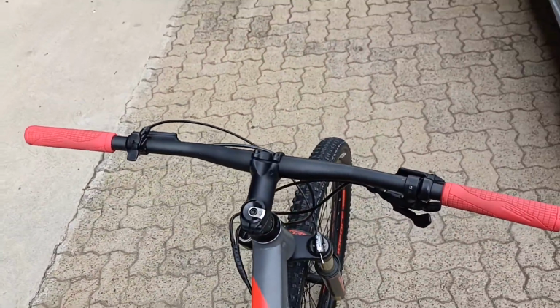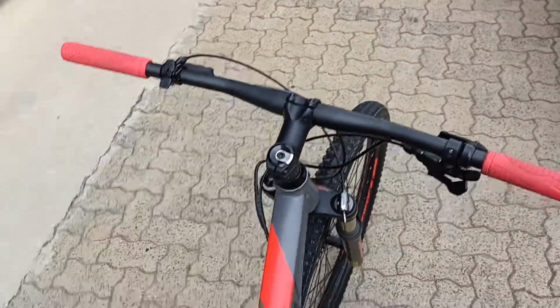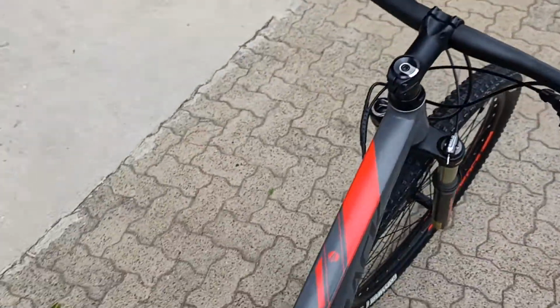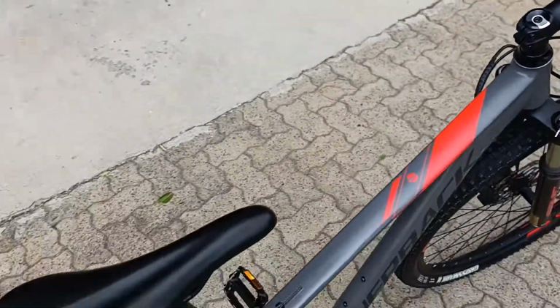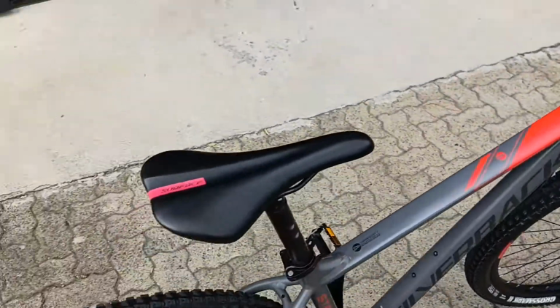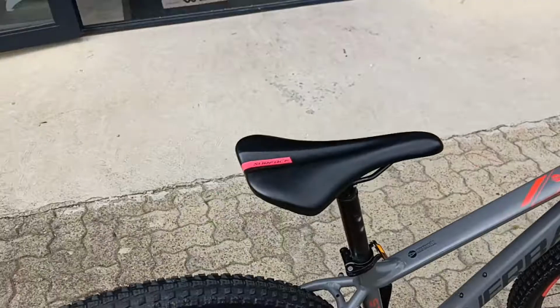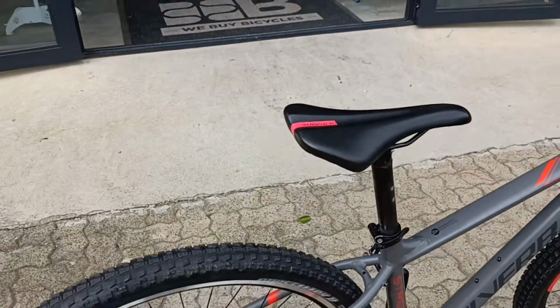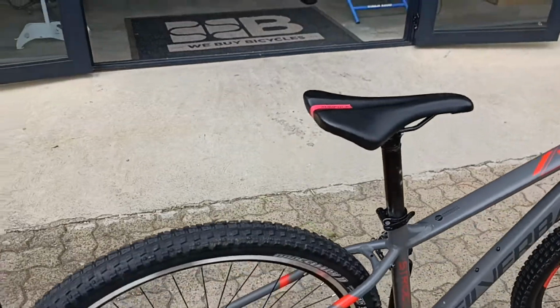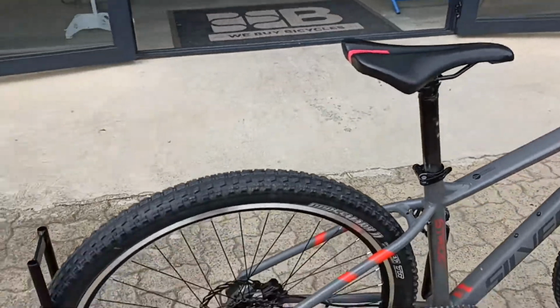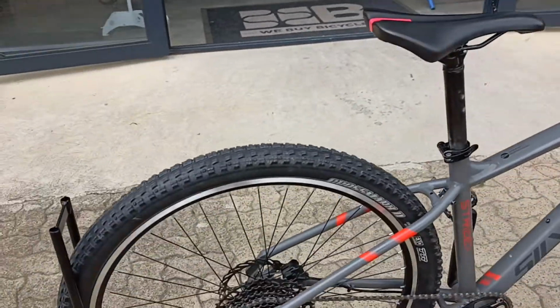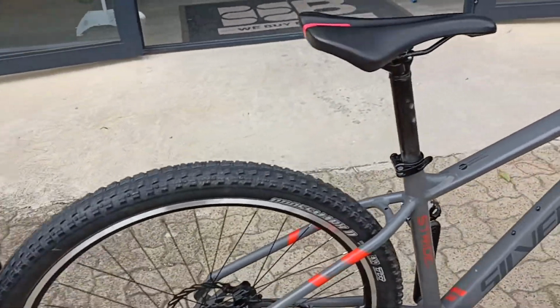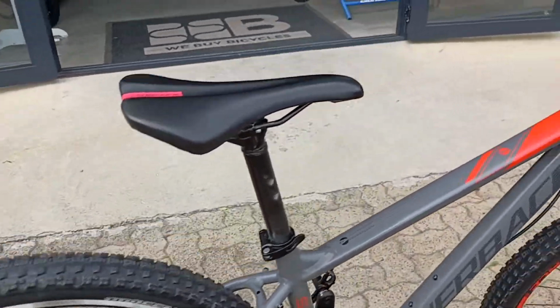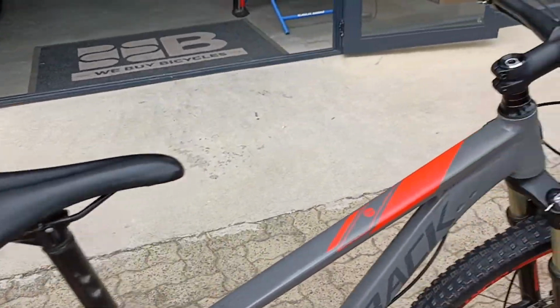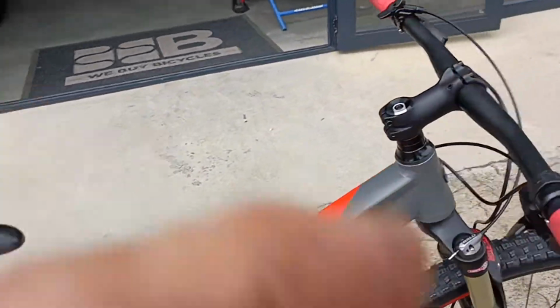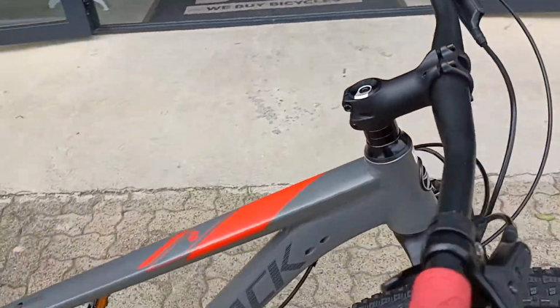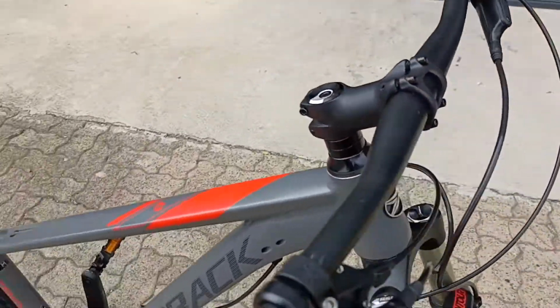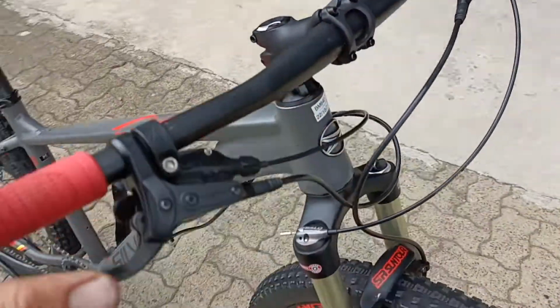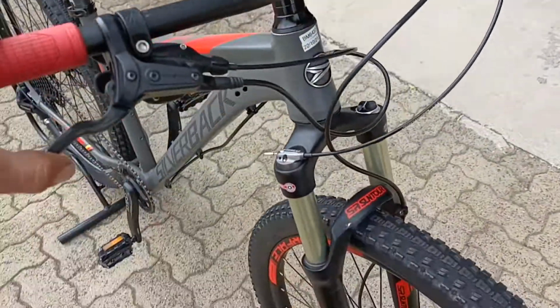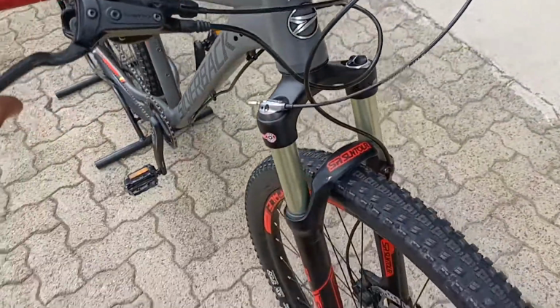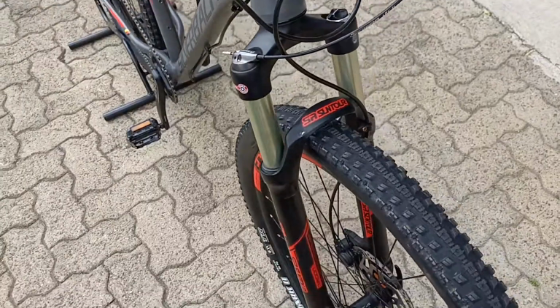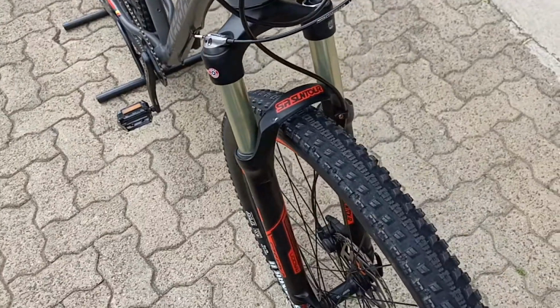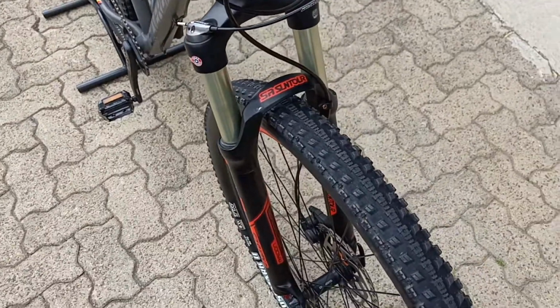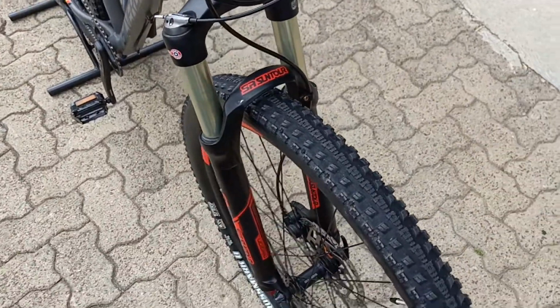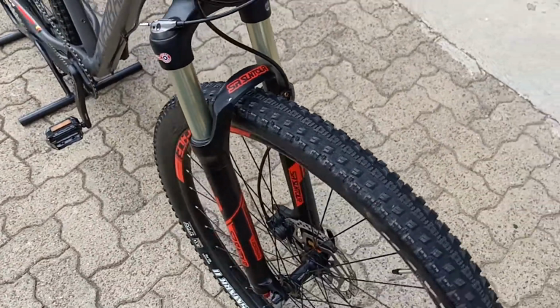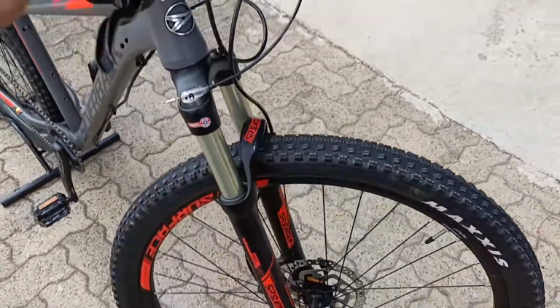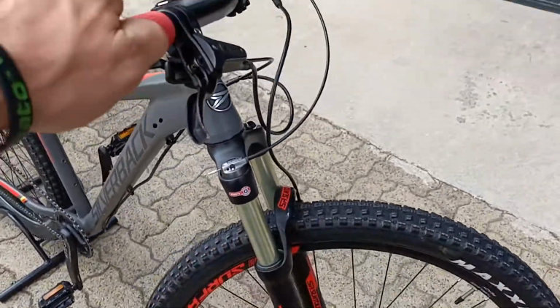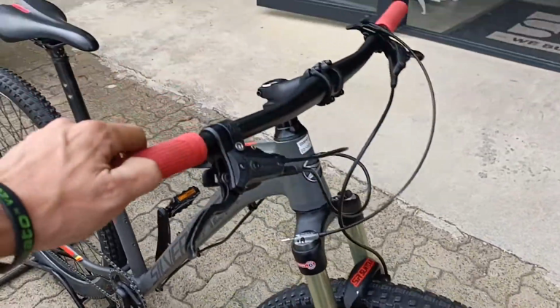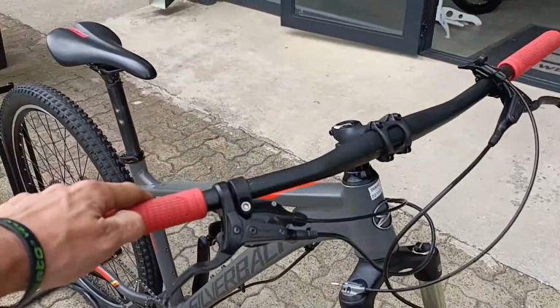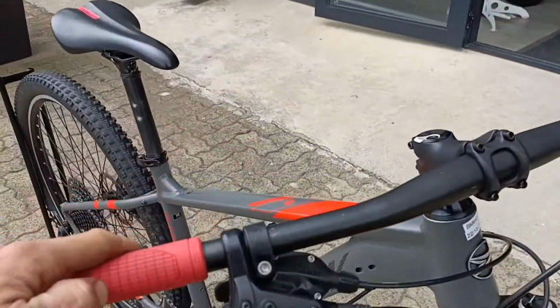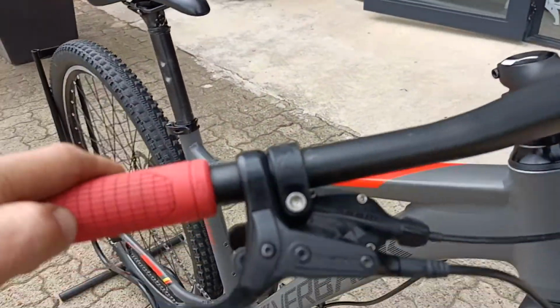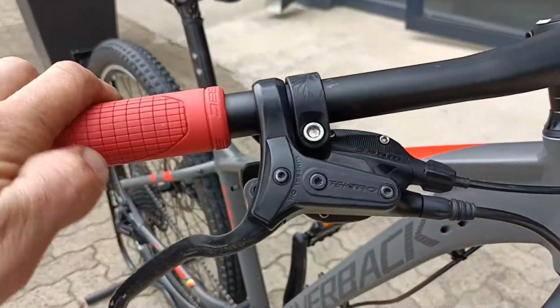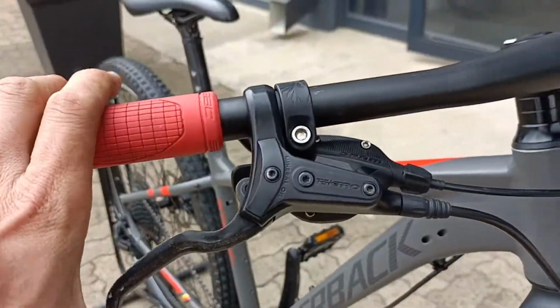Good looking cockpit, good looking top tube, and good looking bike all around. Pretty much good to go — there's hardly any scuffs or damage. You've got a lockout on that fork; it's an SR Suntour 100mm. Perfect little rig.